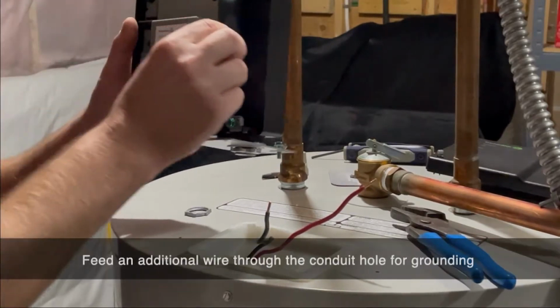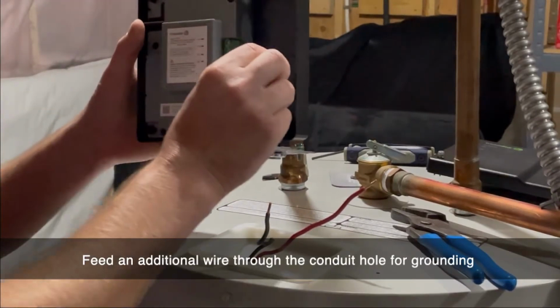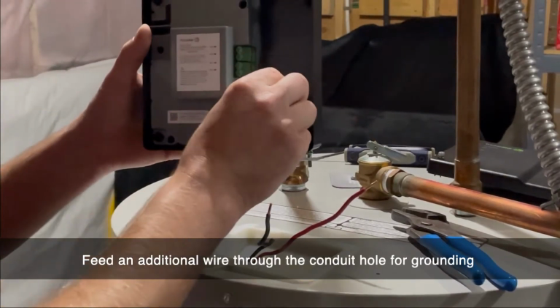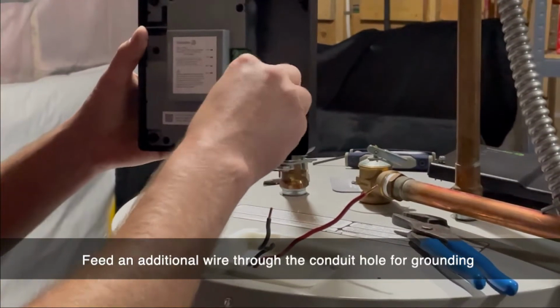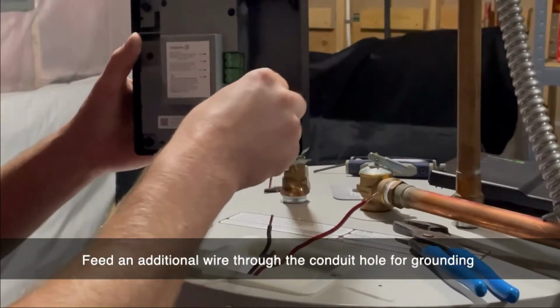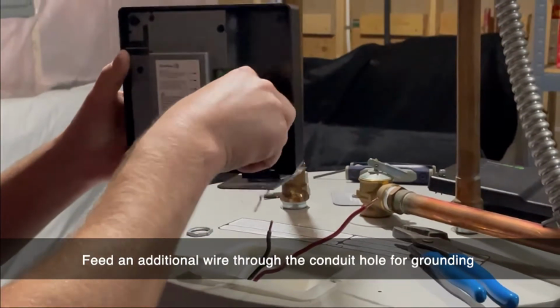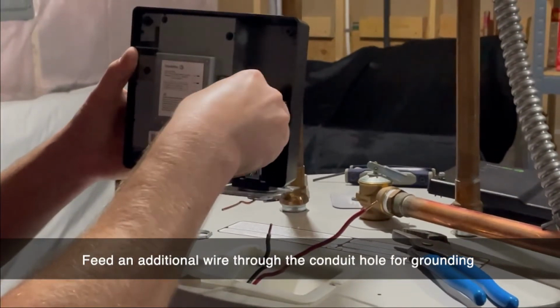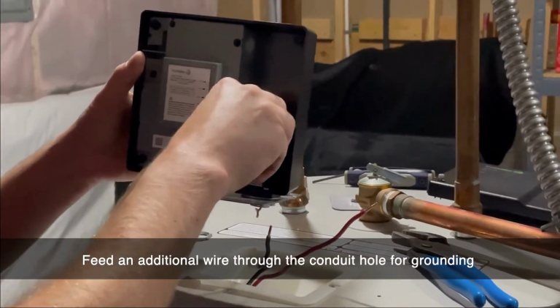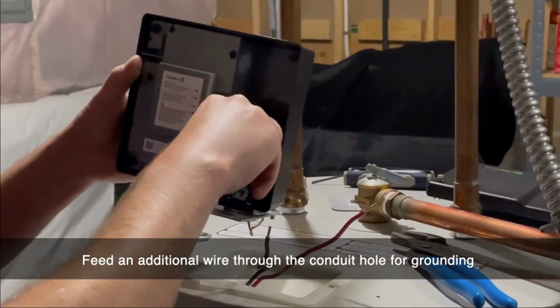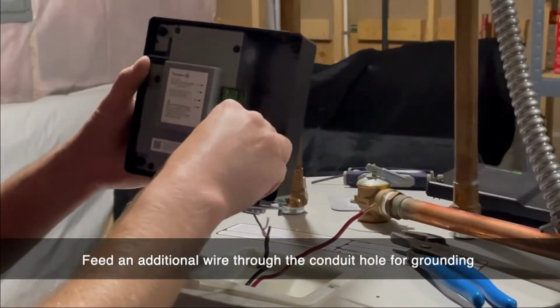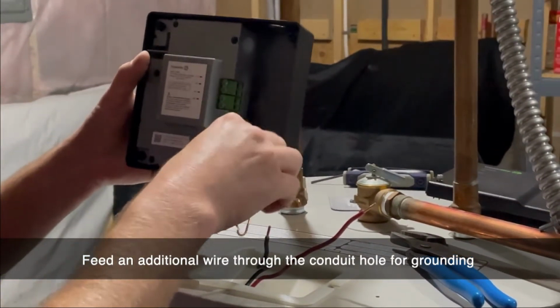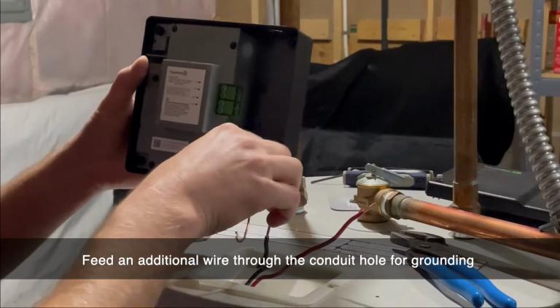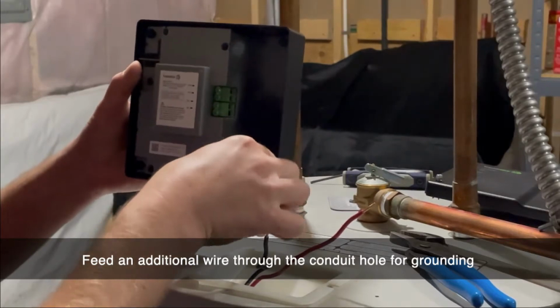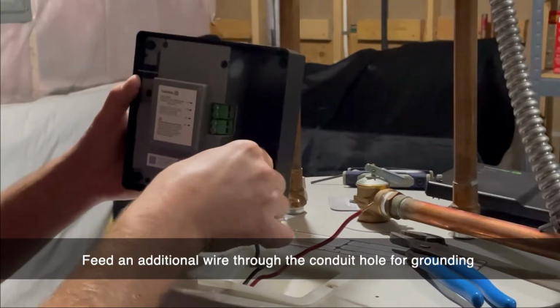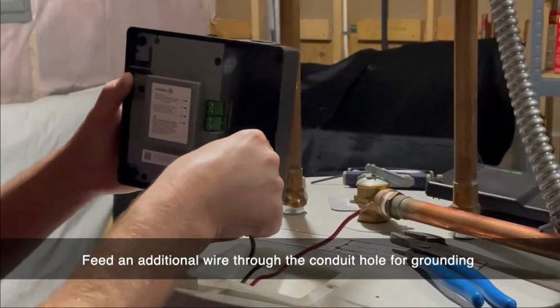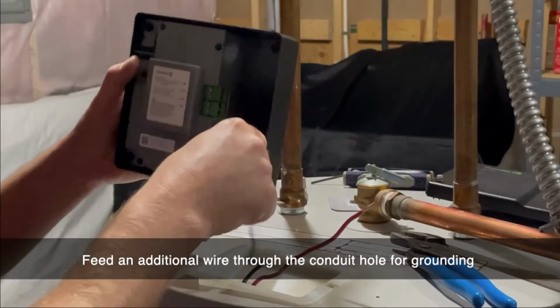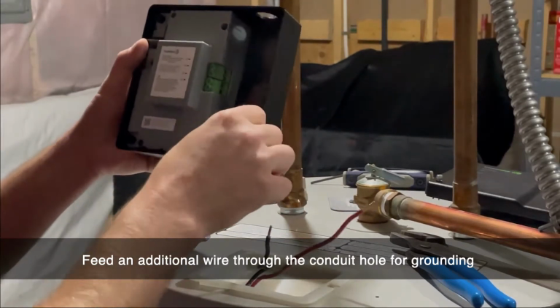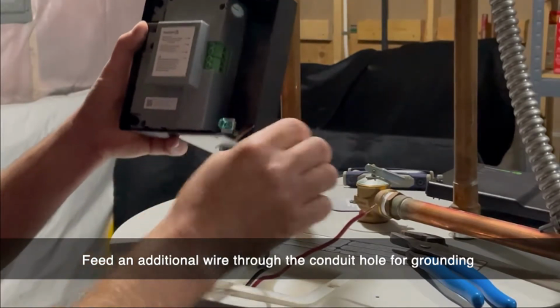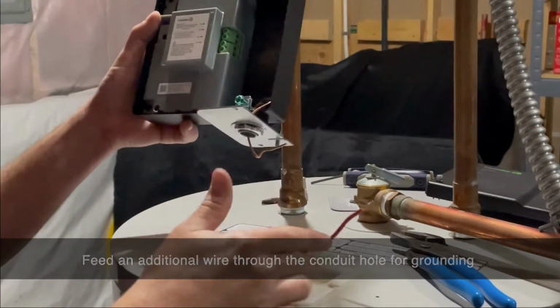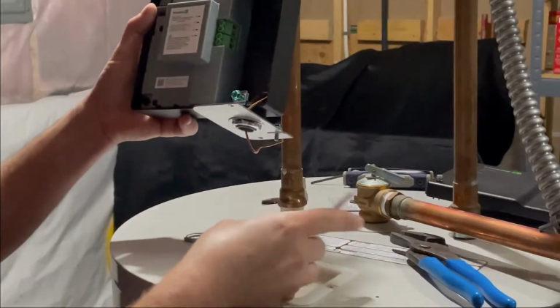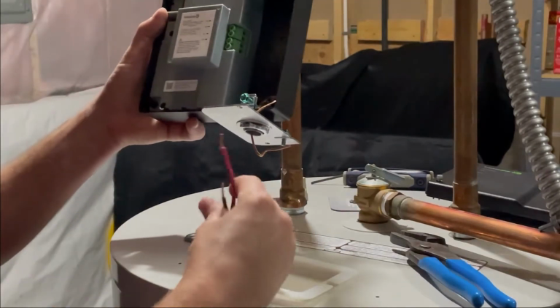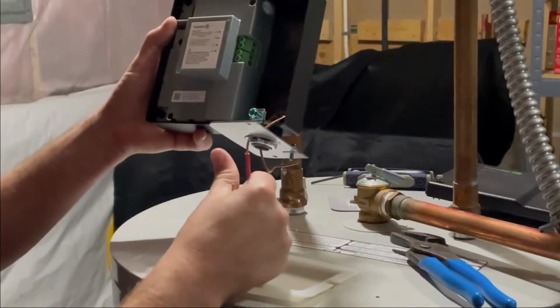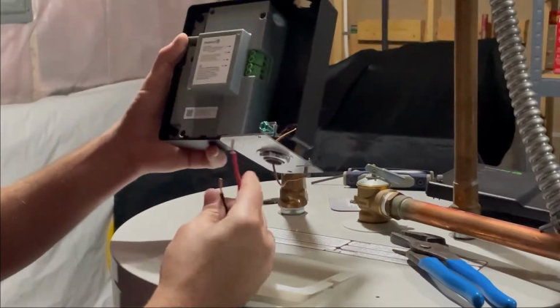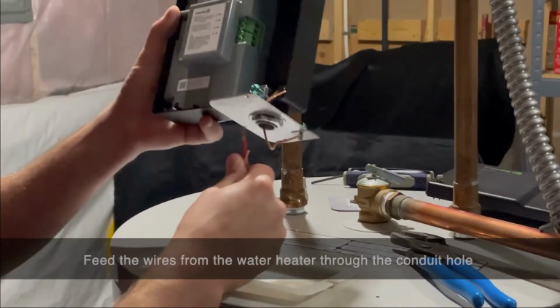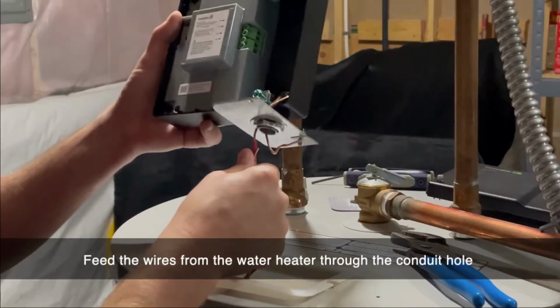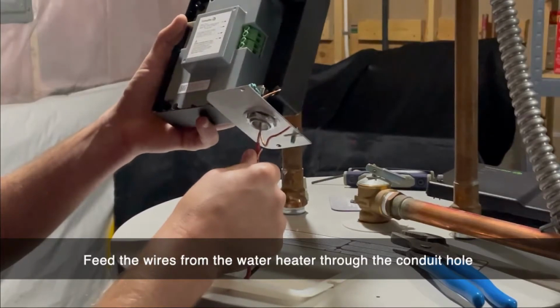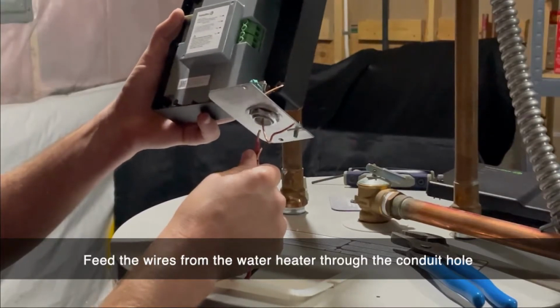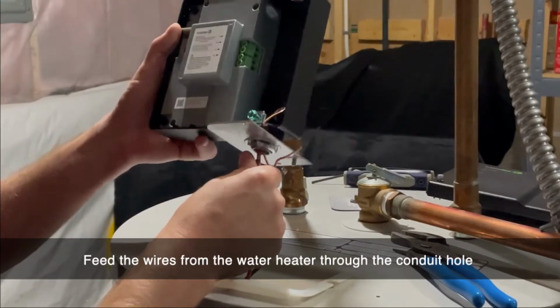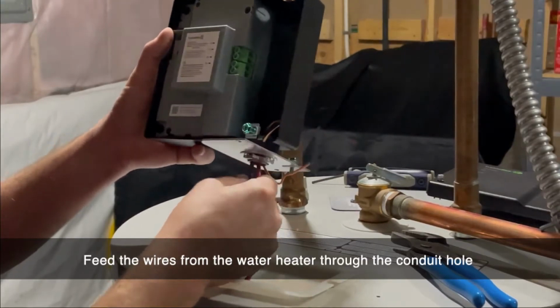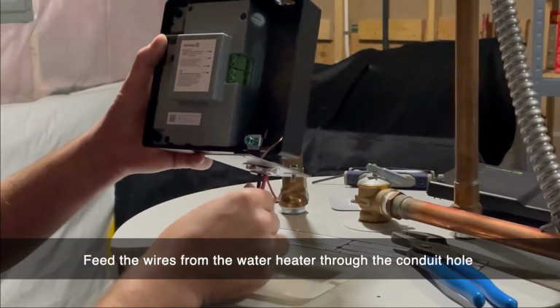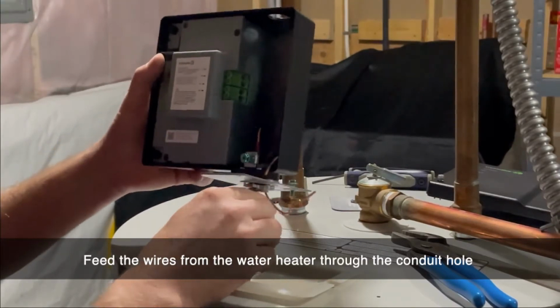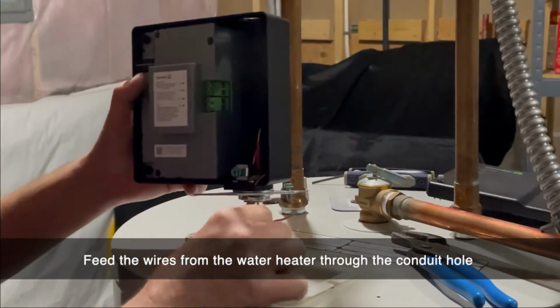If there is no ground wire from your water heater, you will need to add an additional wire through the bottom of the water heater controller. Next, feed the wires through the bottom of the water heater controller.